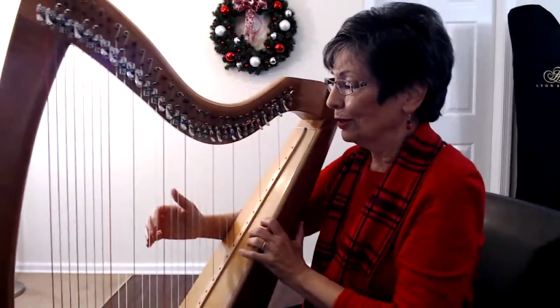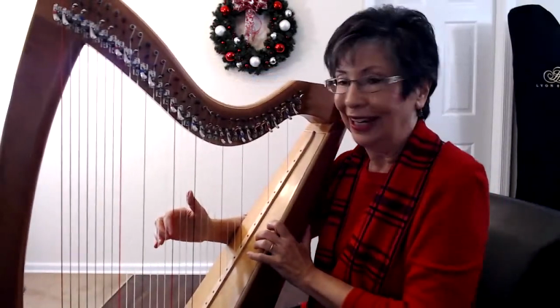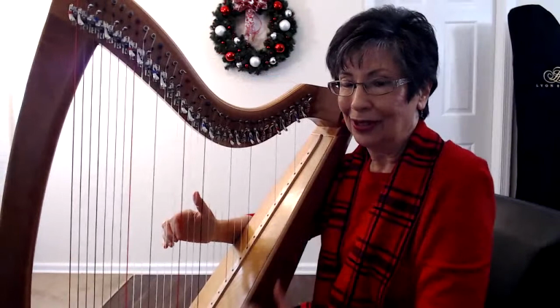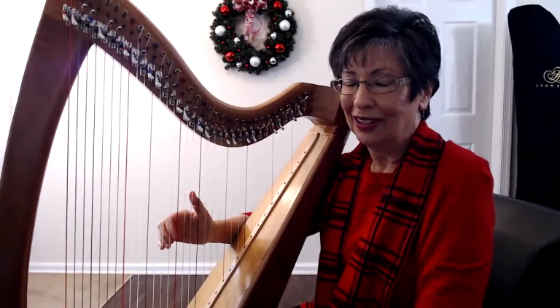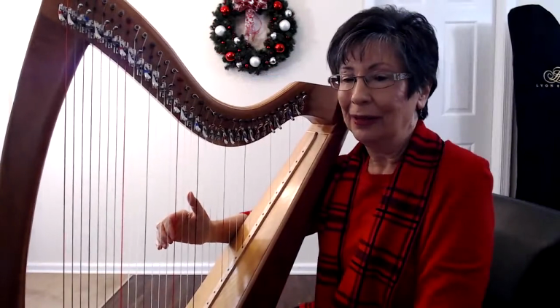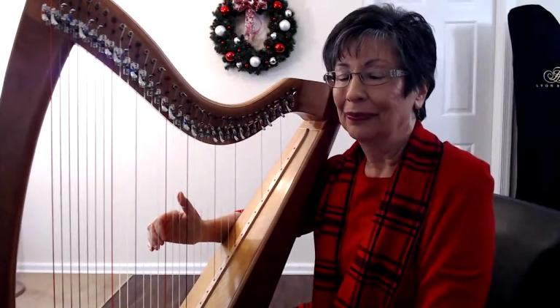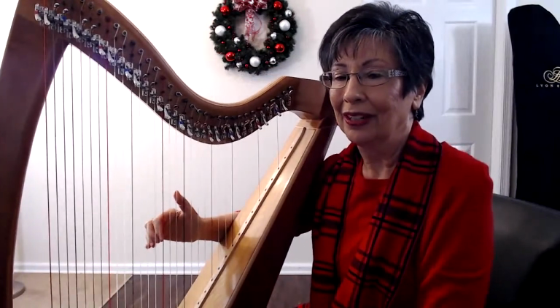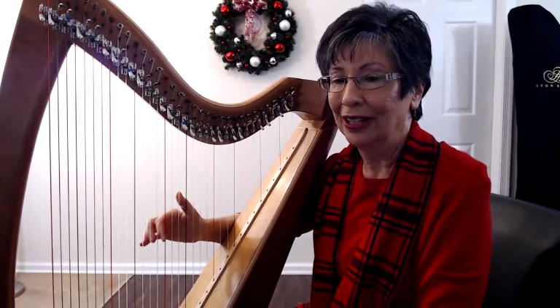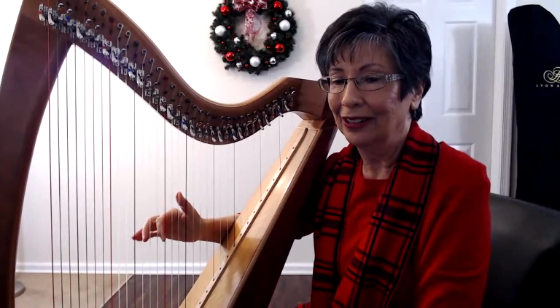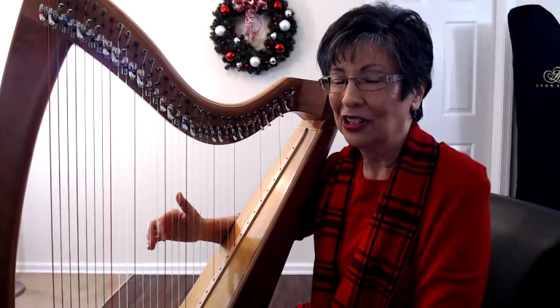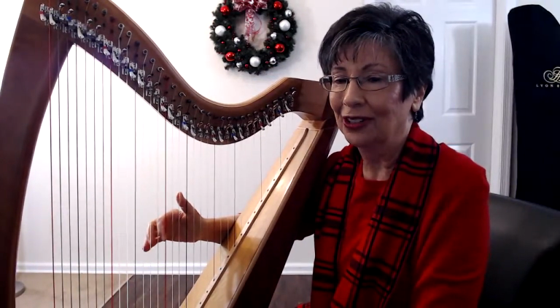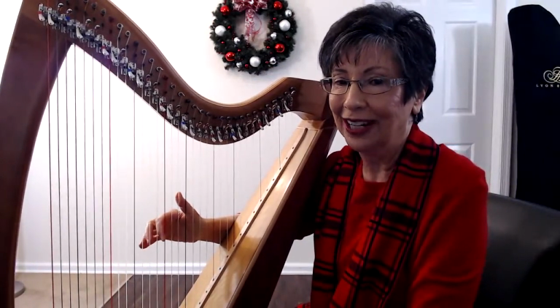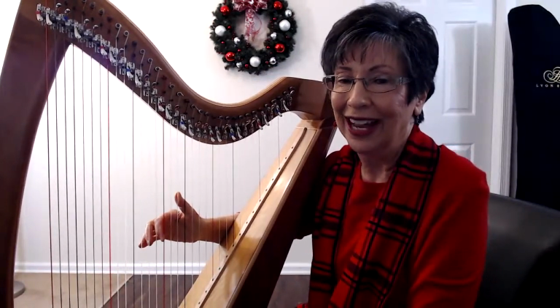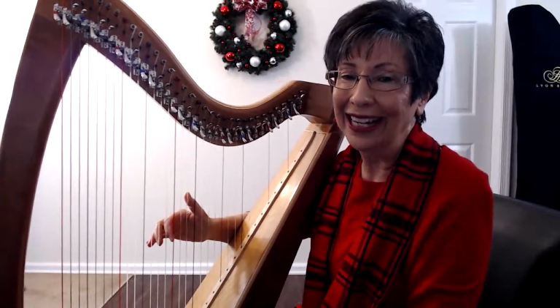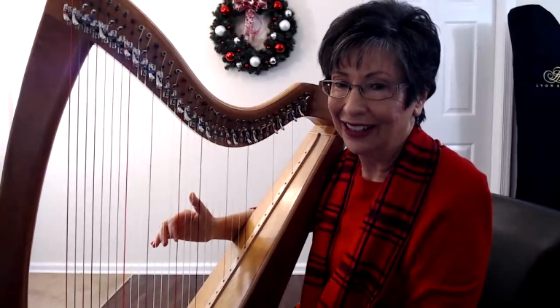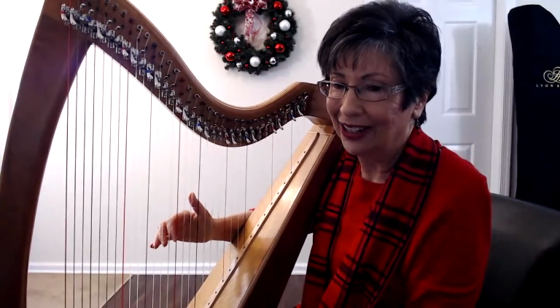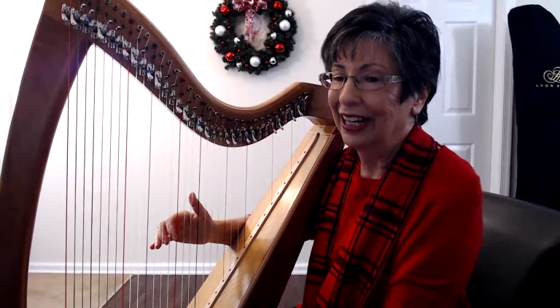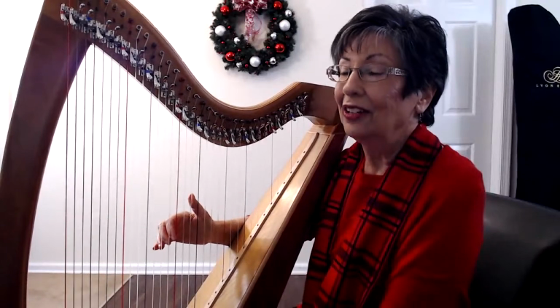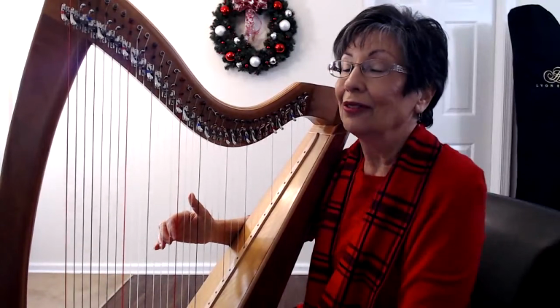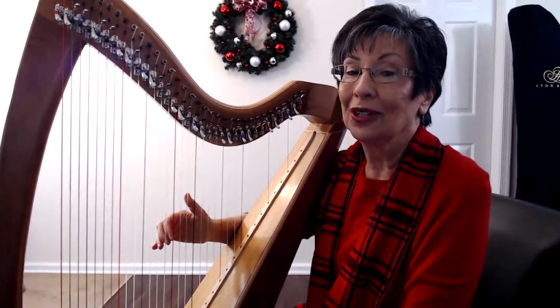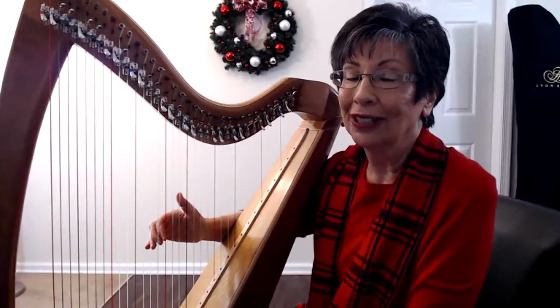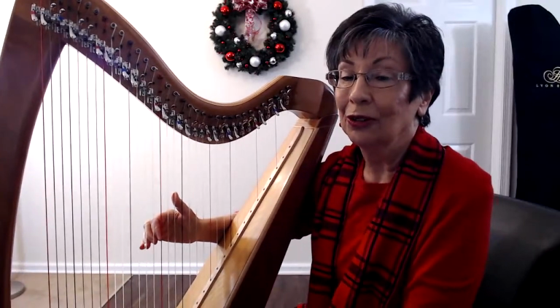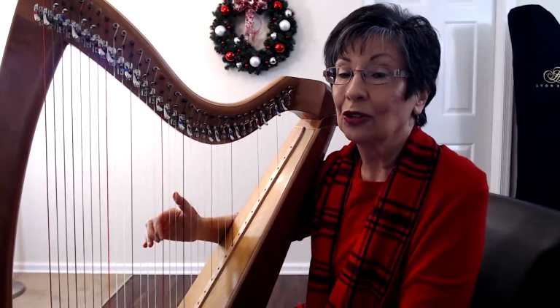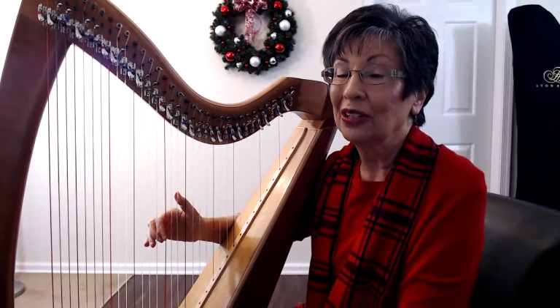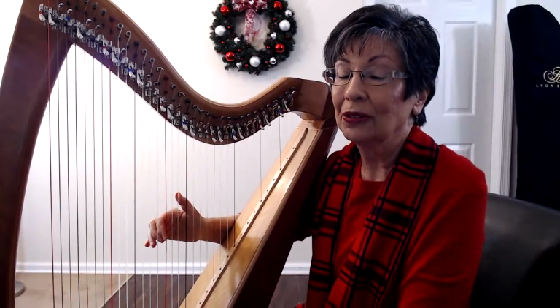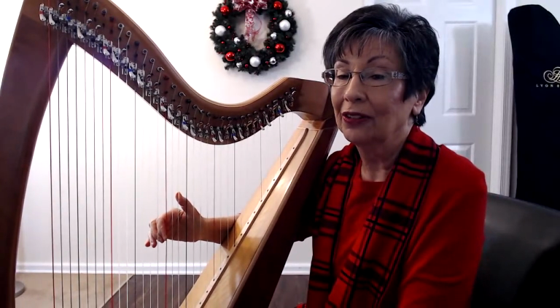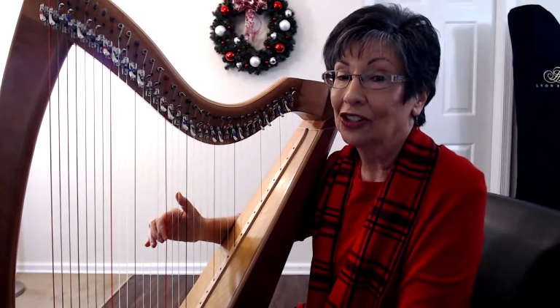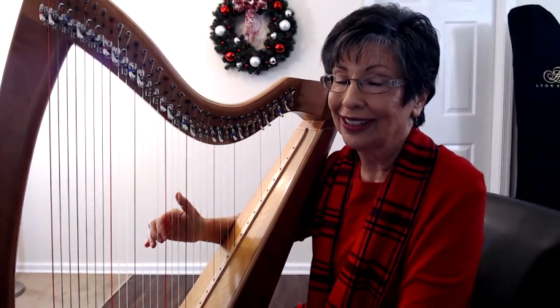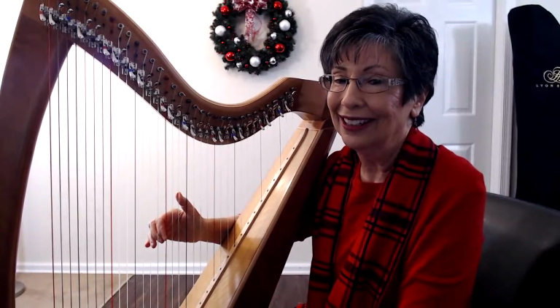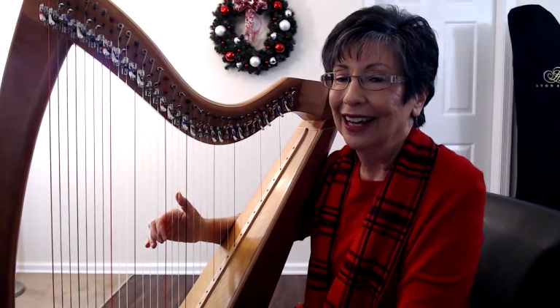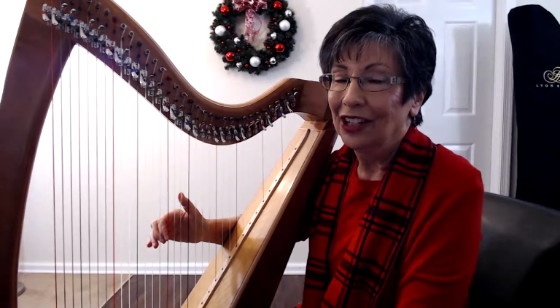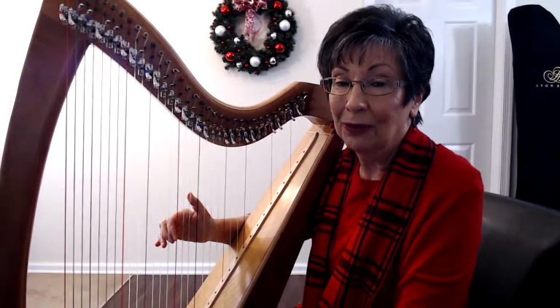Thumb up and two down here — the rest of the fingers are kind of hanging out. Now this is the important thing: you're going to squeeze the string first, gently, and try to put even pressure on both notes.